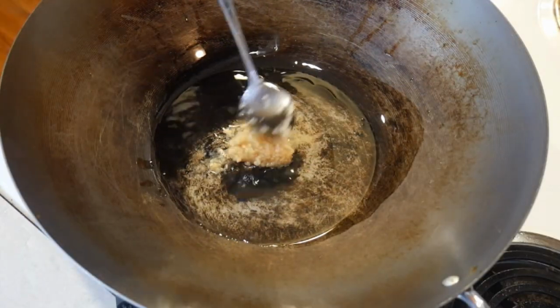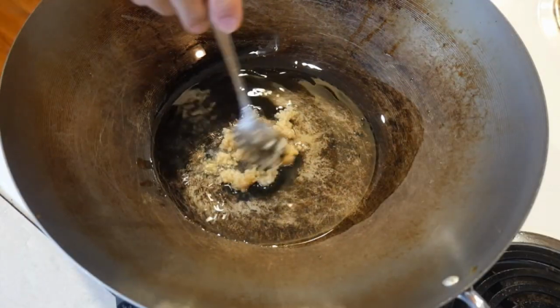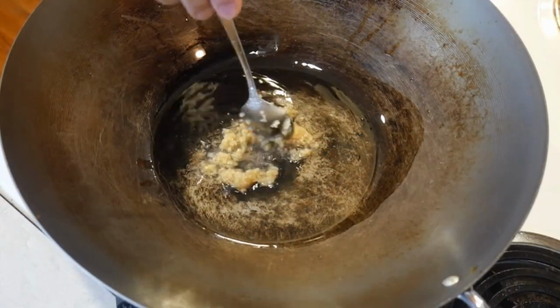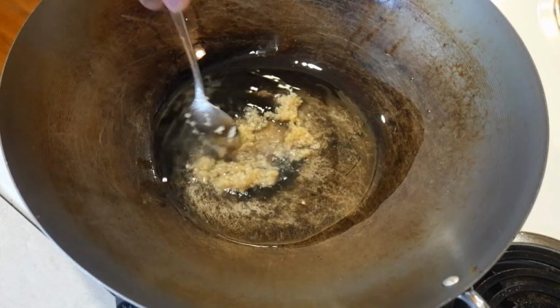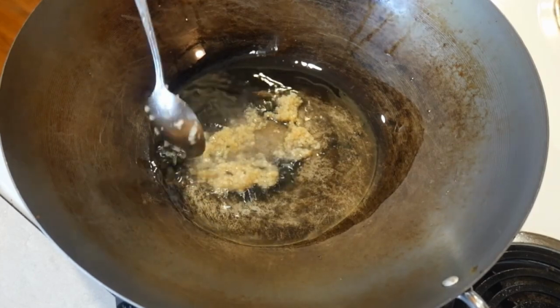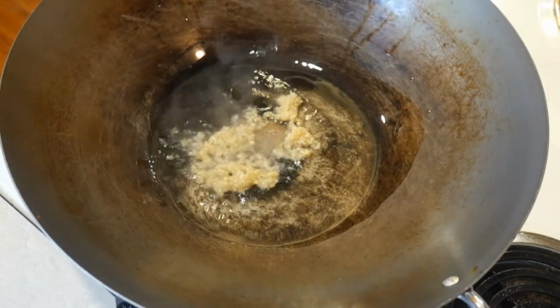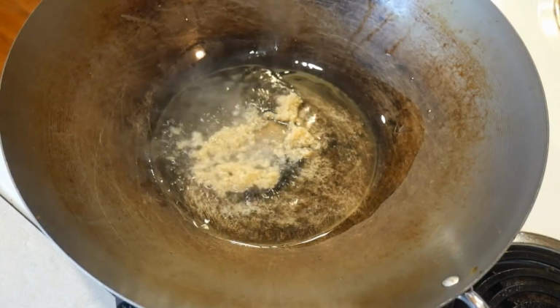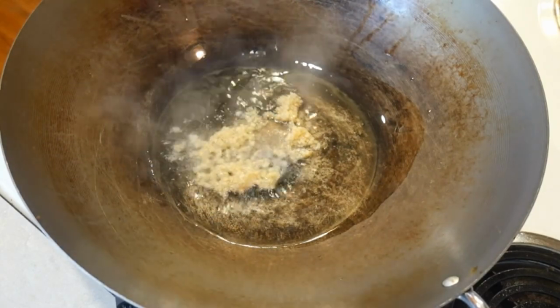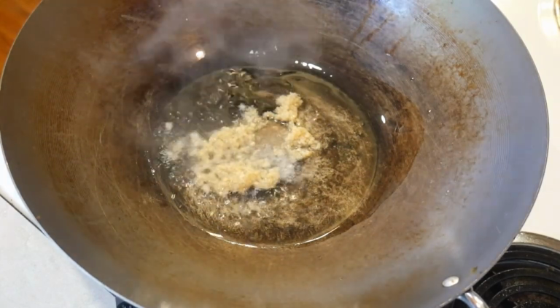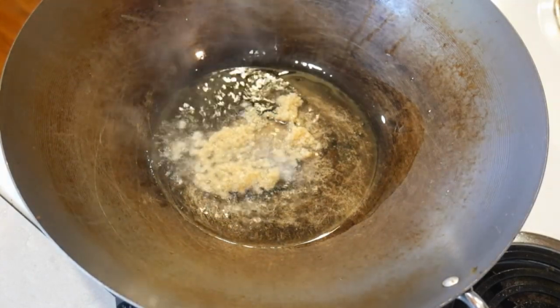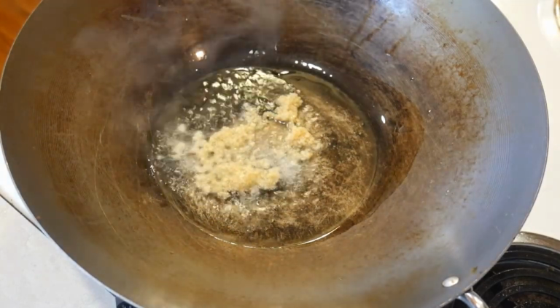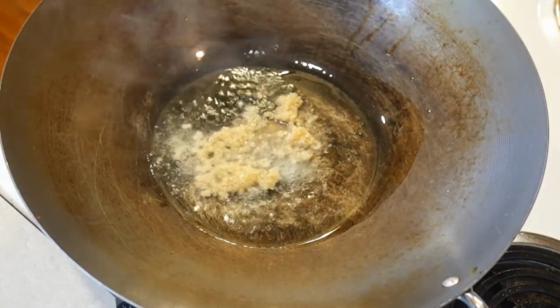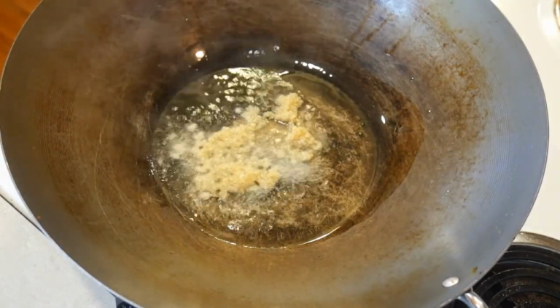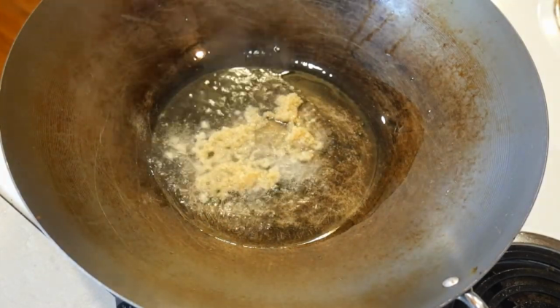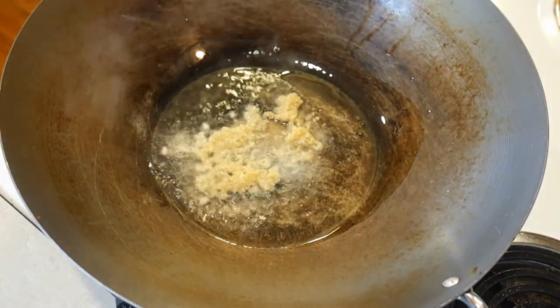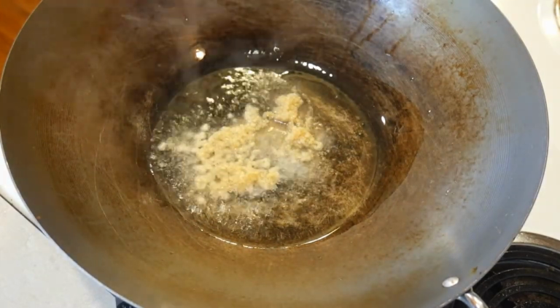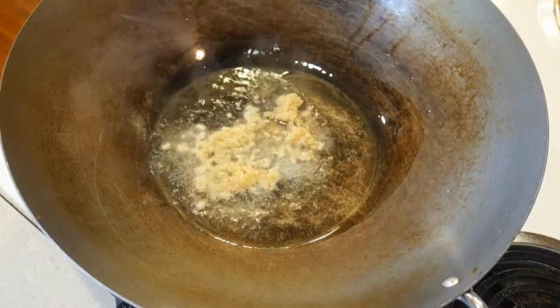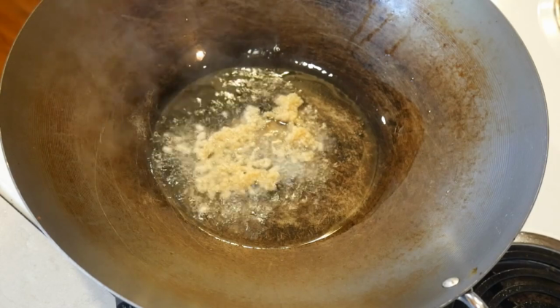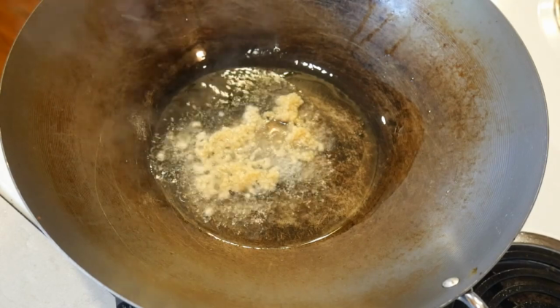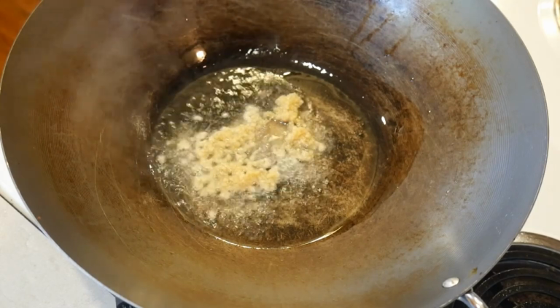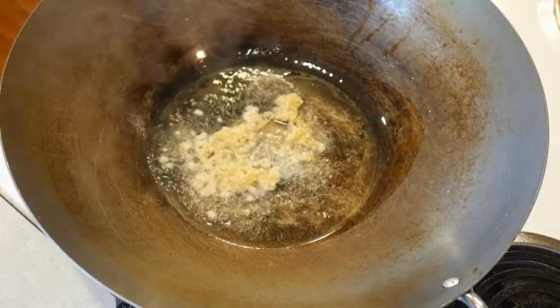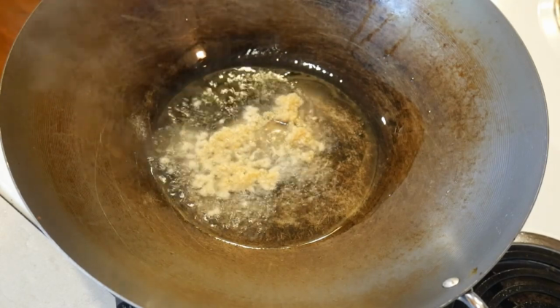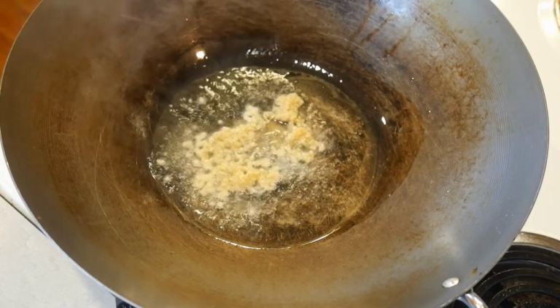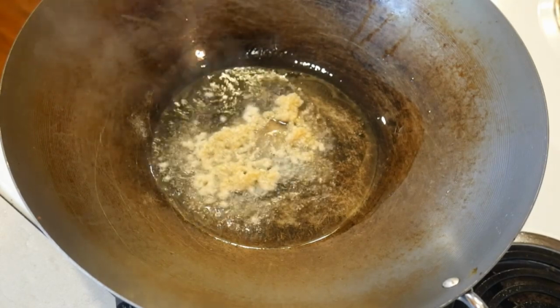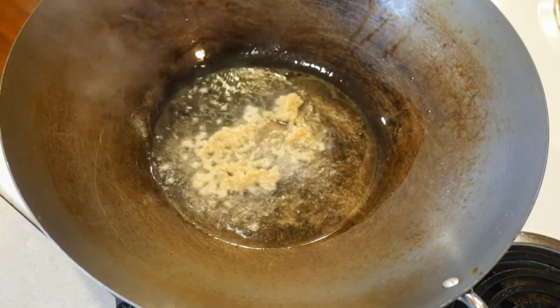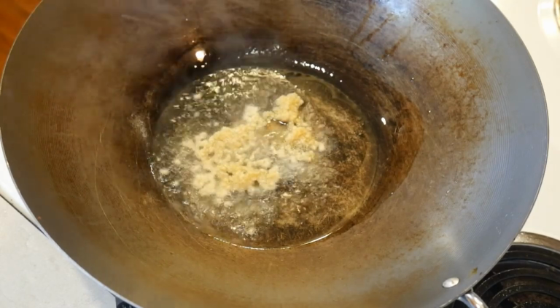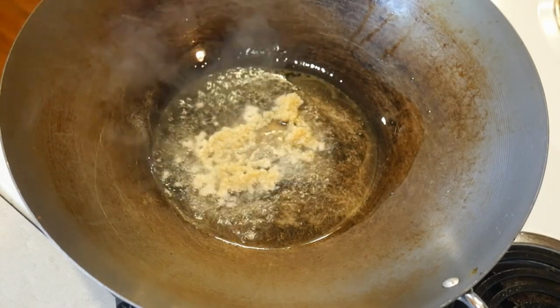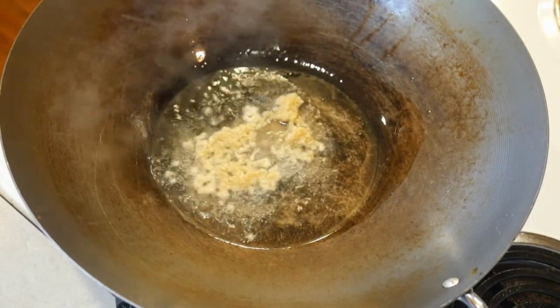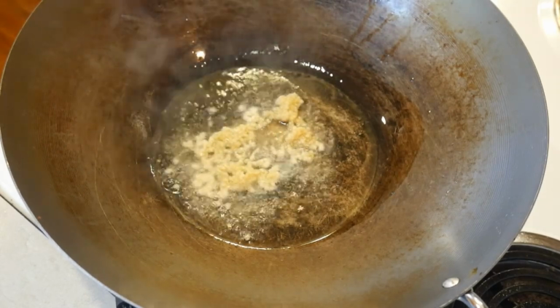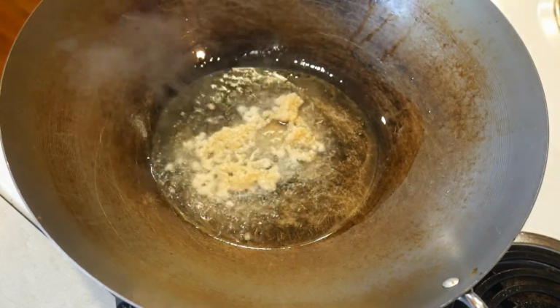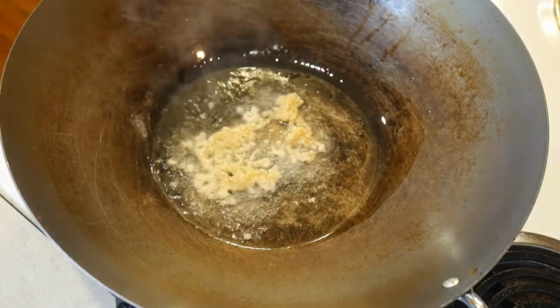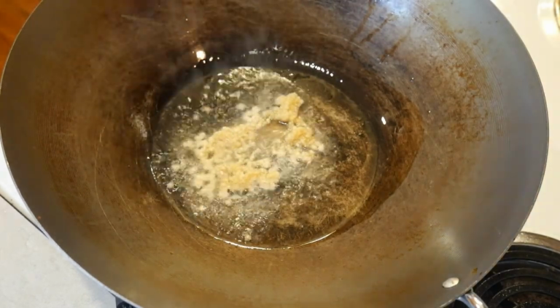One of the best things about a wok is that you can cook different amounts of food in it without the need to have frying pans of different sizes. Consequently, you can use a minimum amount of oil for frying in a flat bottom wok like this one.